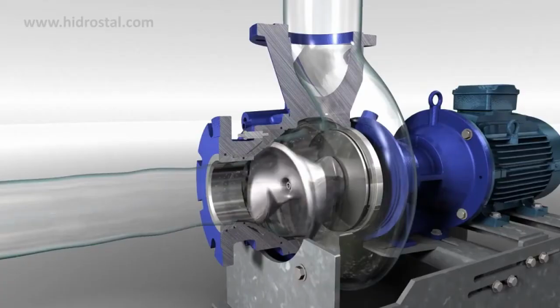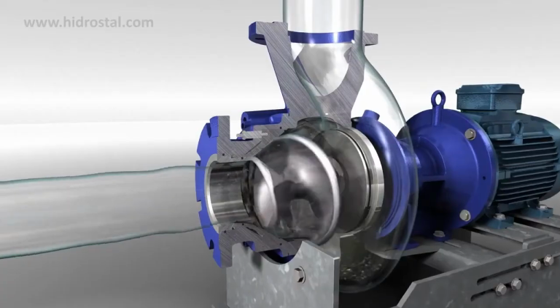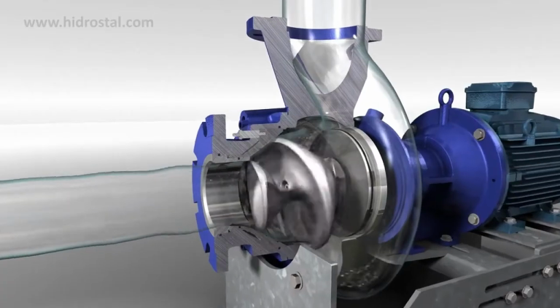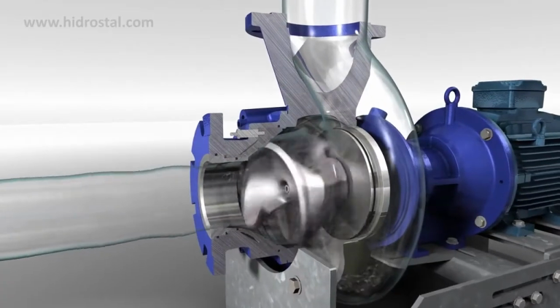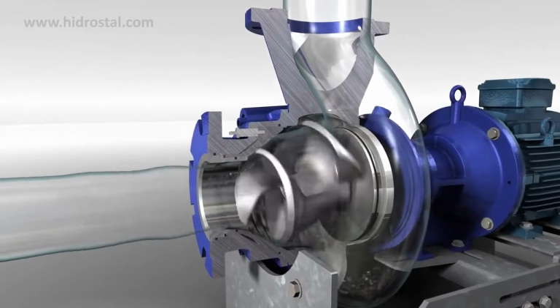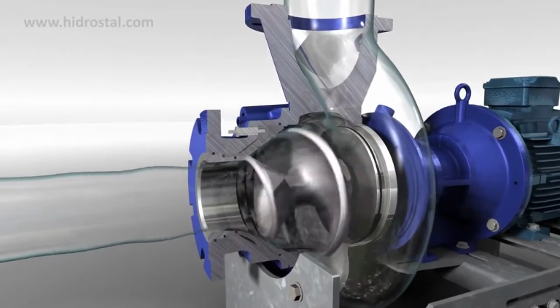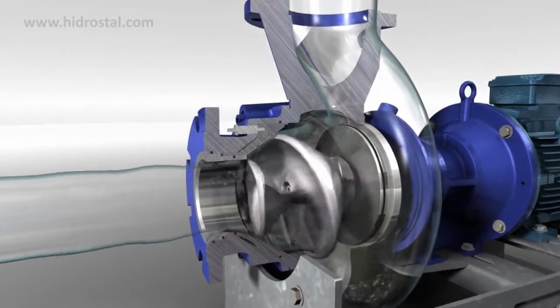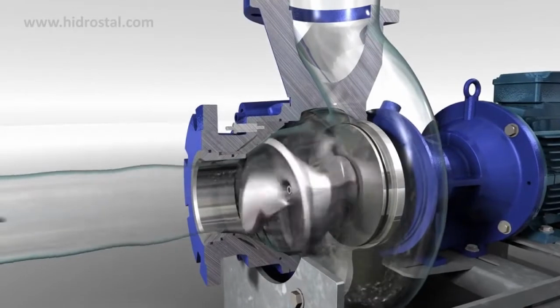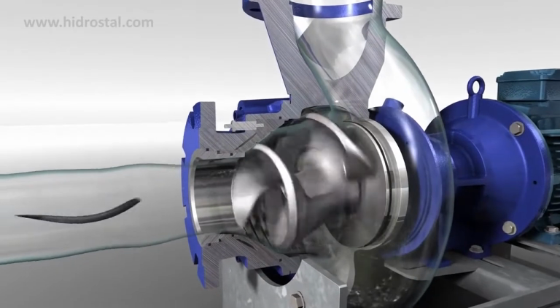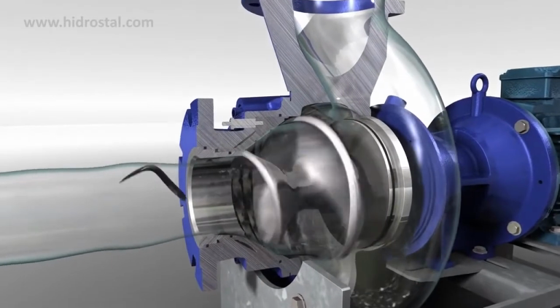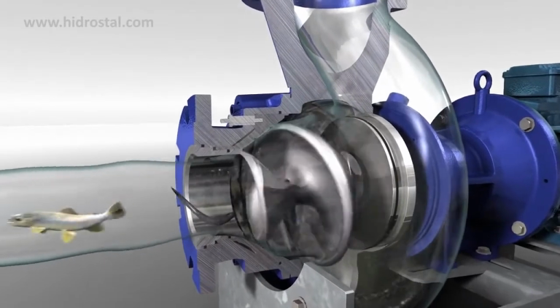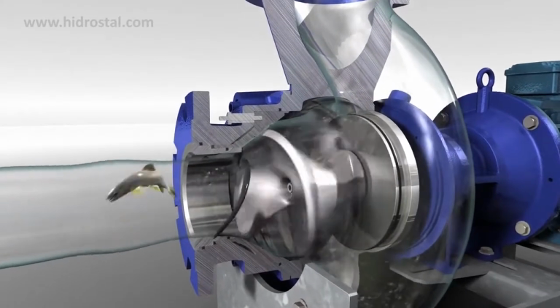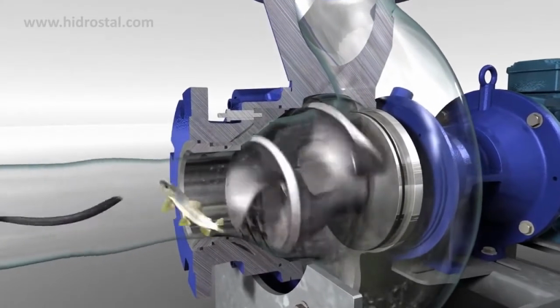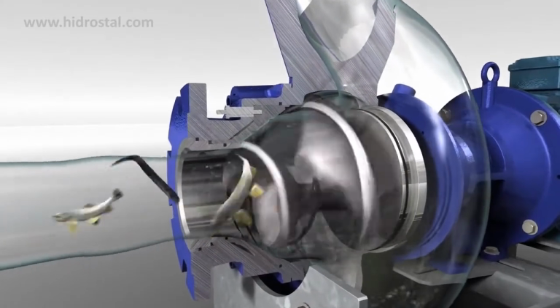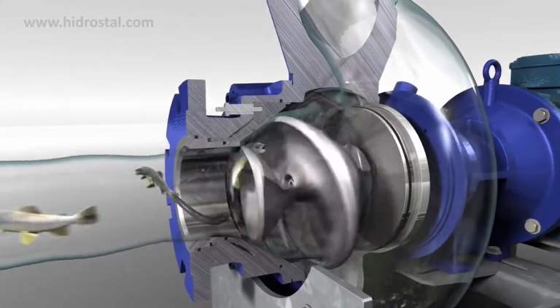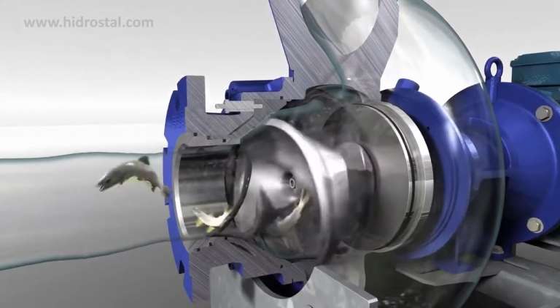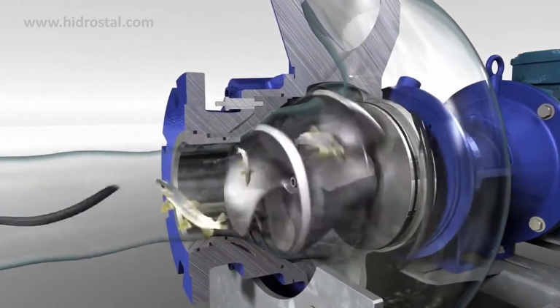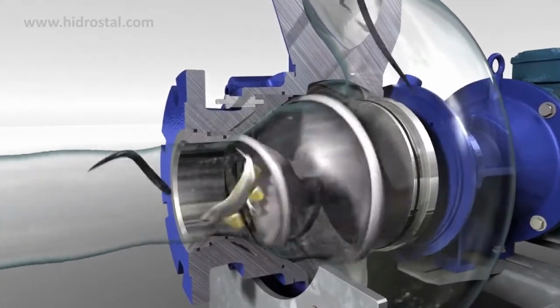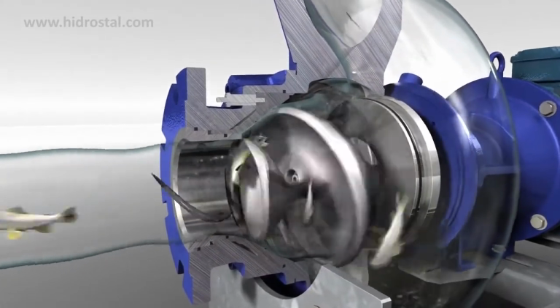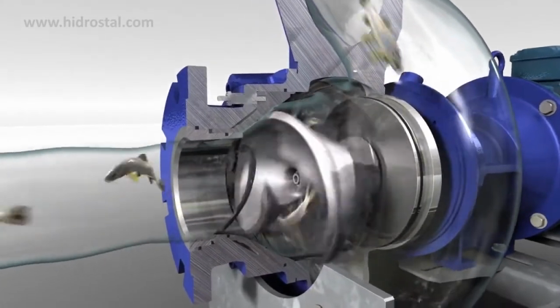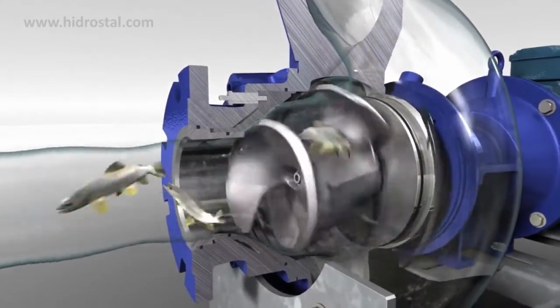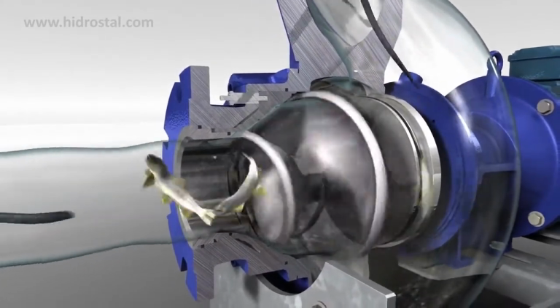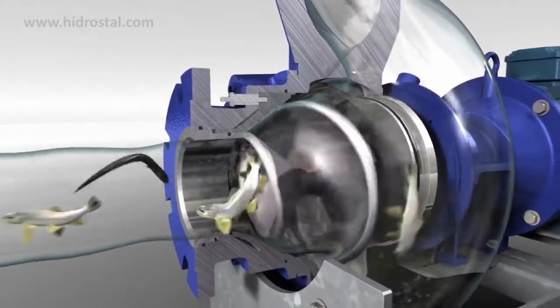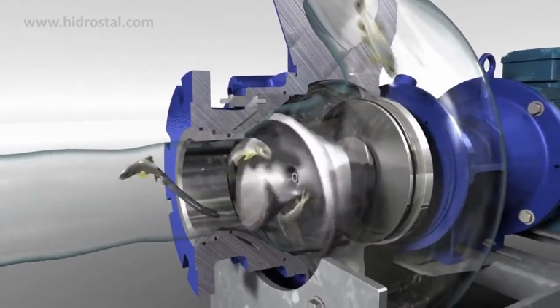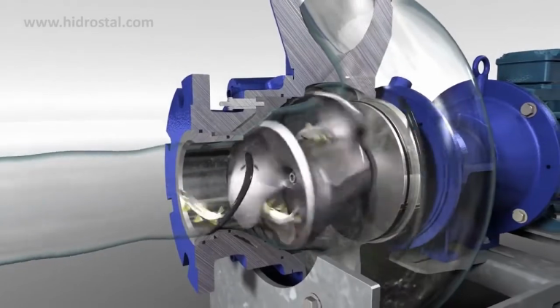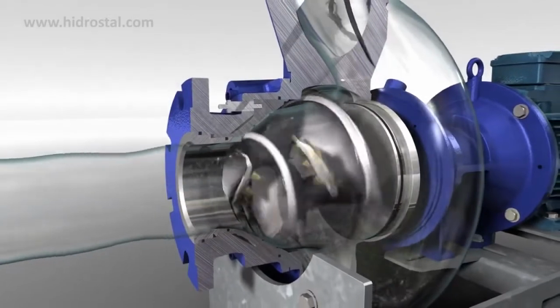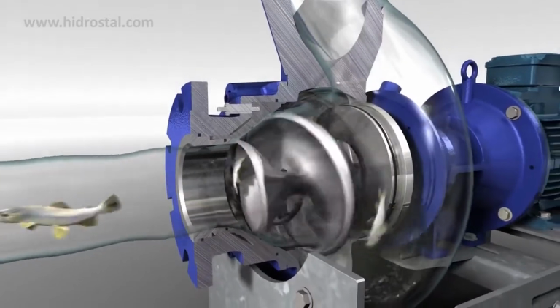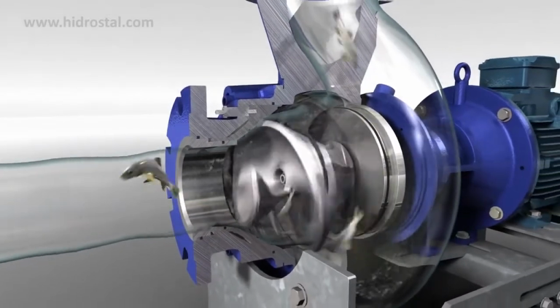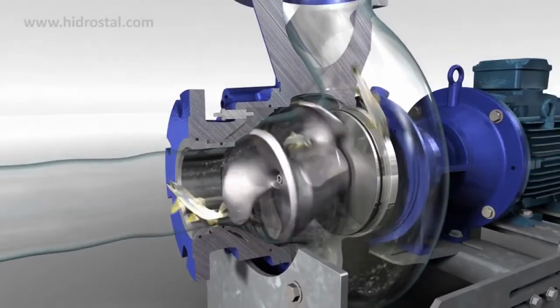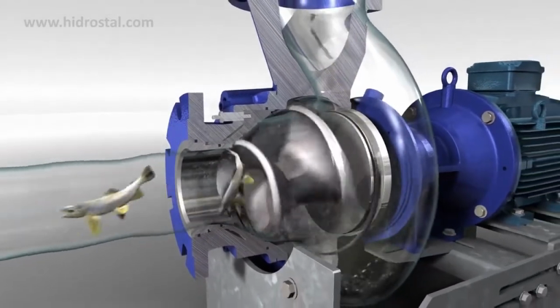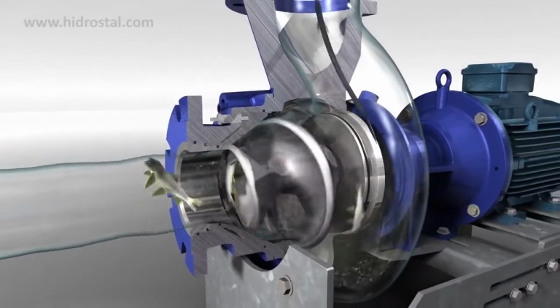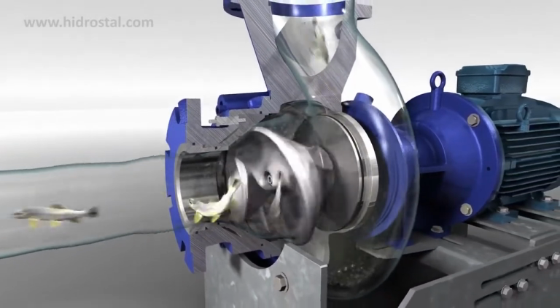The screw centrifugal pump efficiently handles a variety of applications: thick sludge, large or stringy solids, shear sensitive fluids, as well as more delicate materials.